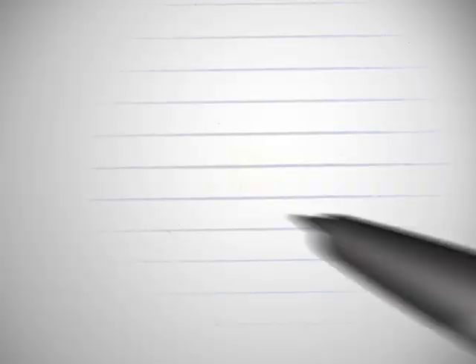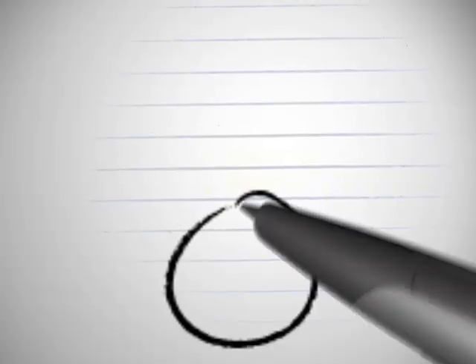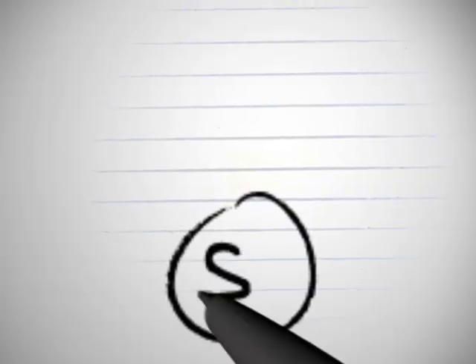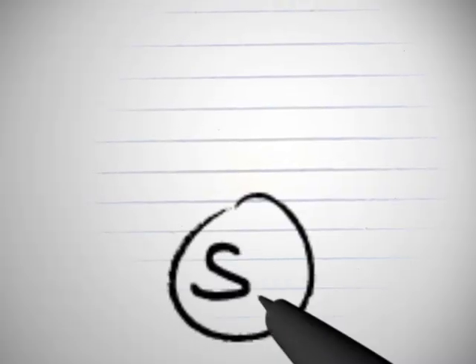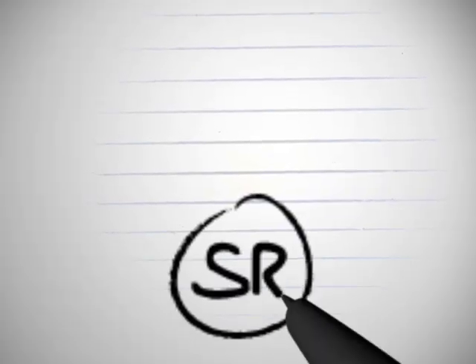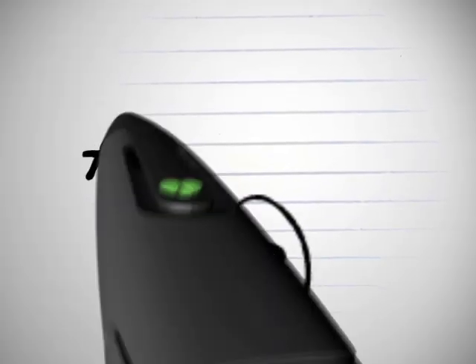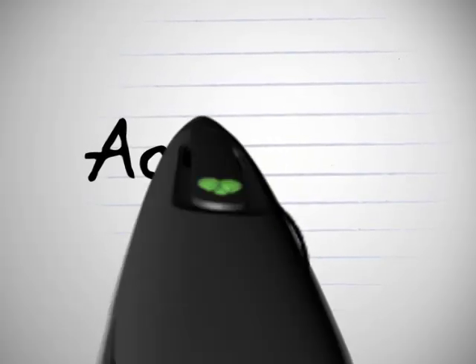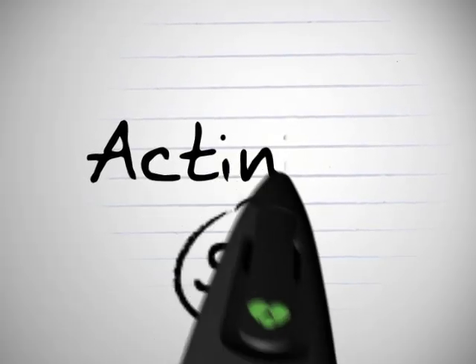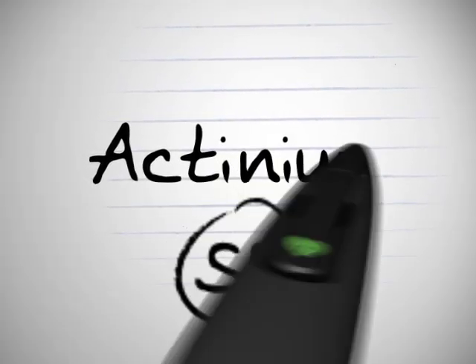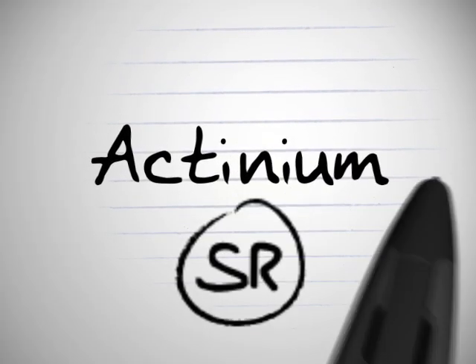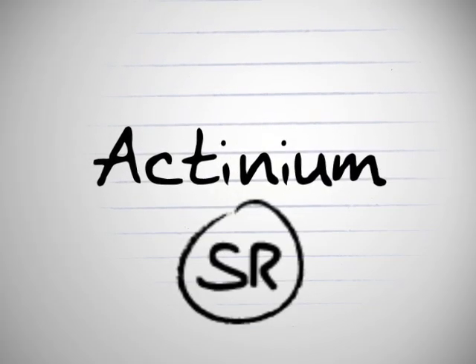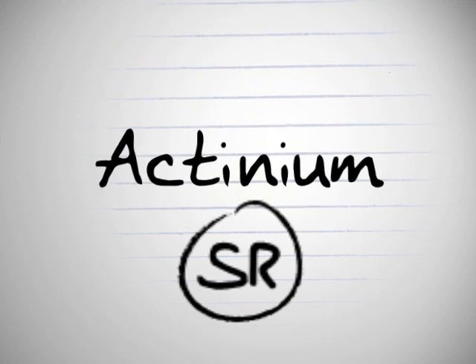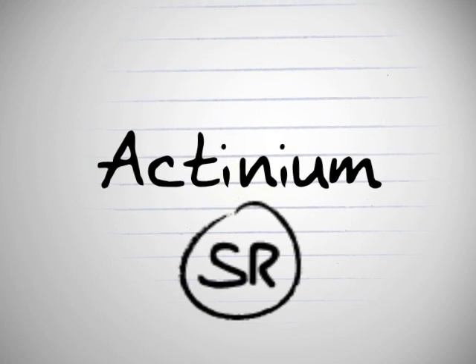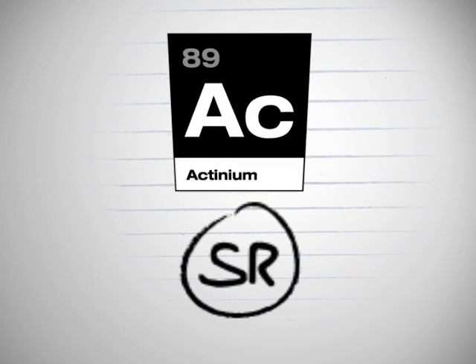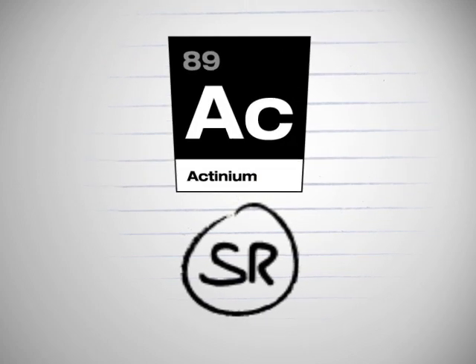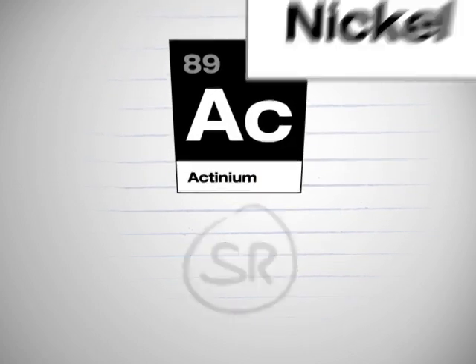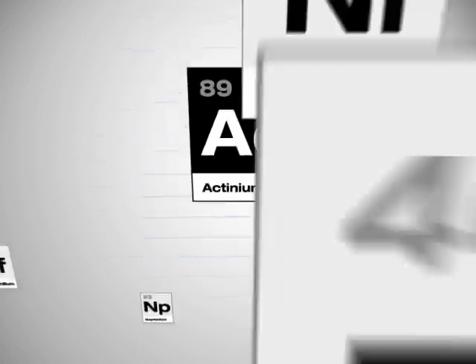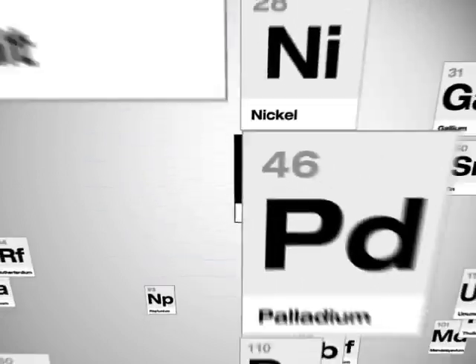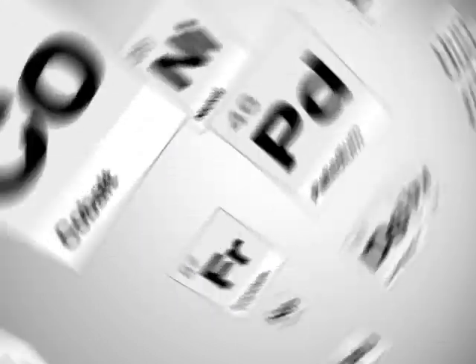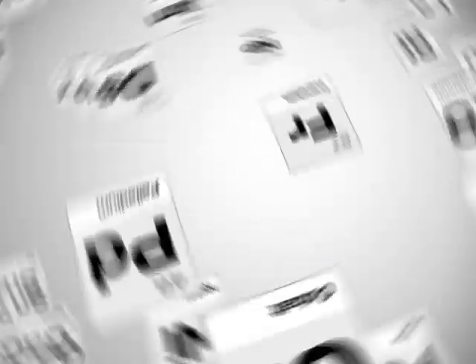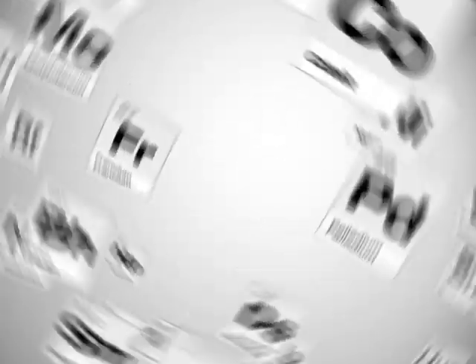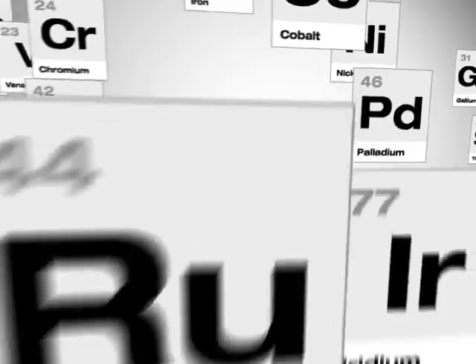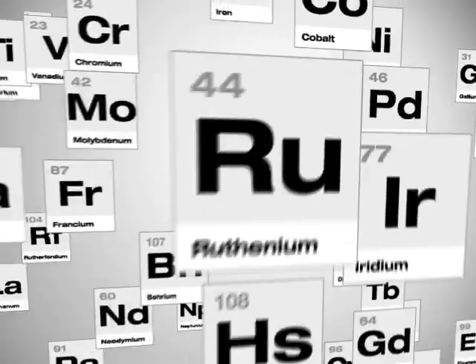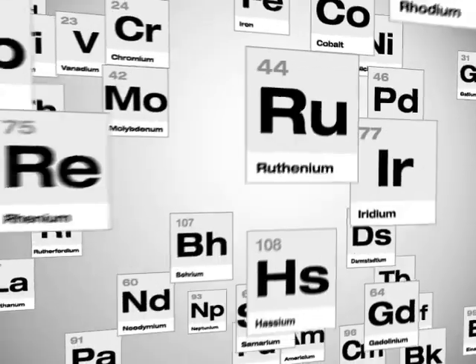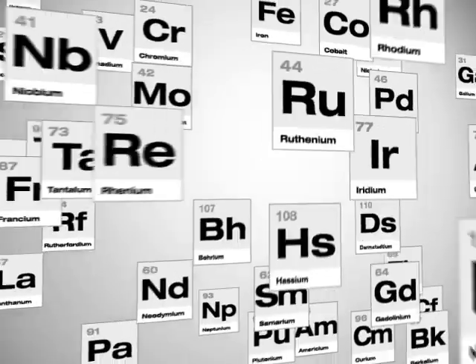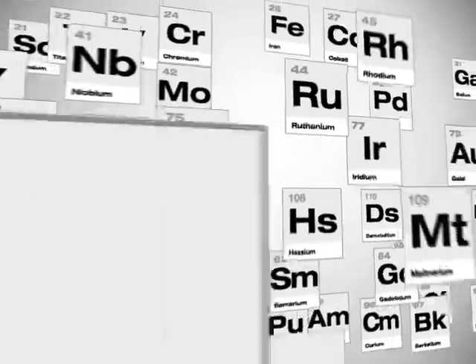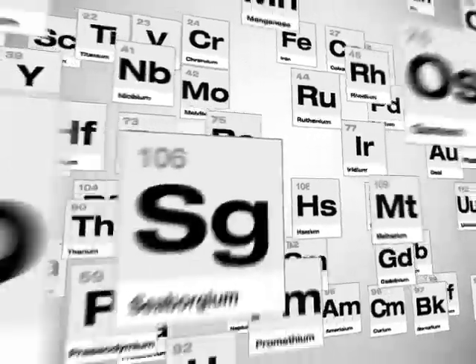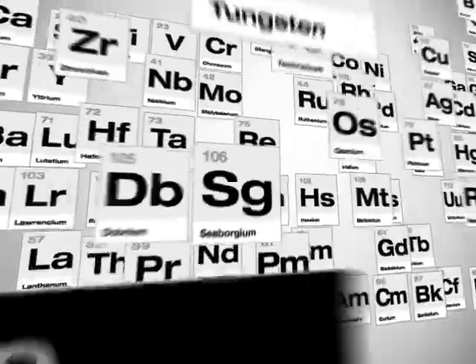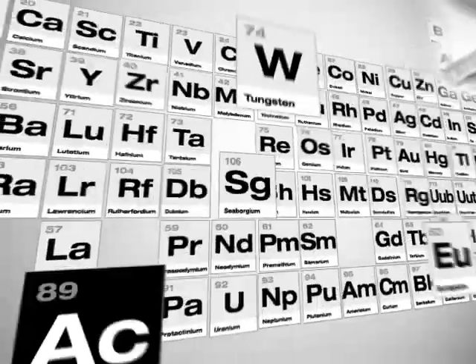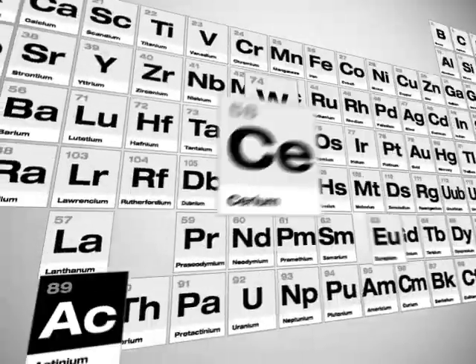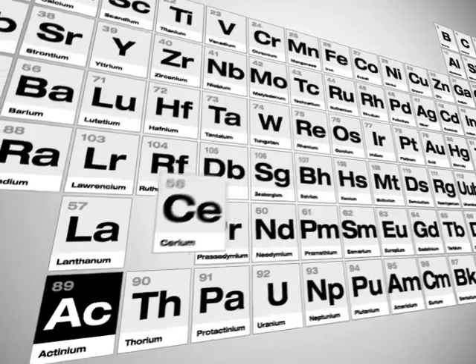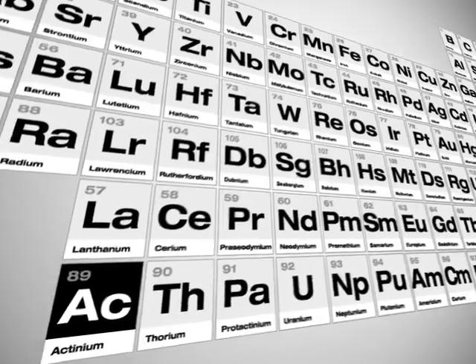Can't remember the symbol for Actinium? Write it down and get instant answers. All of the elements, symbols, and facts are in here to help you master the periodic table.